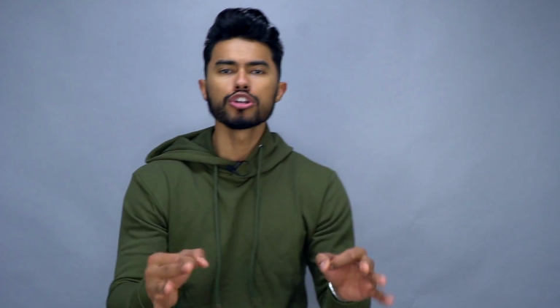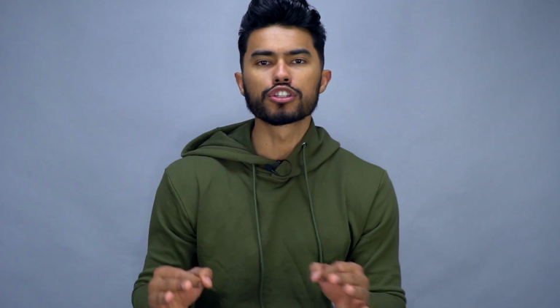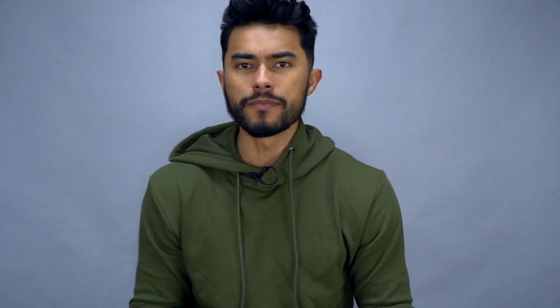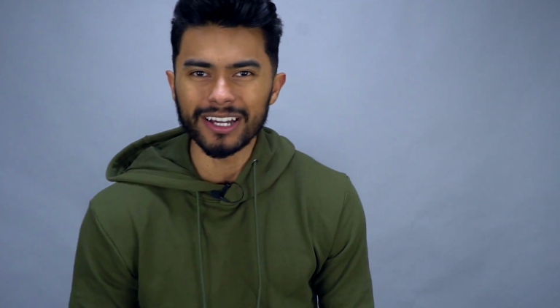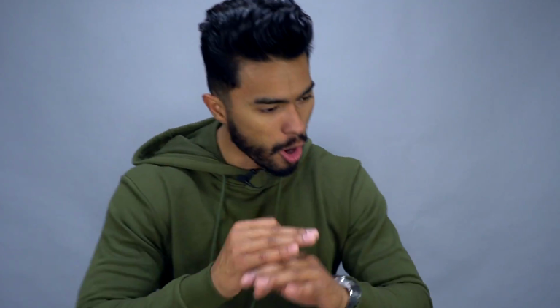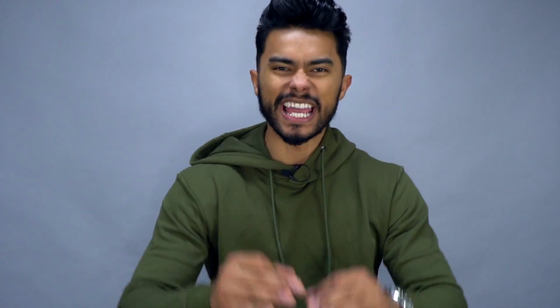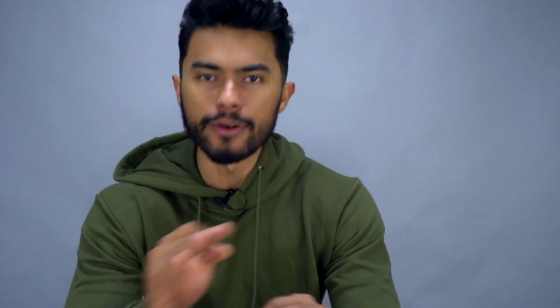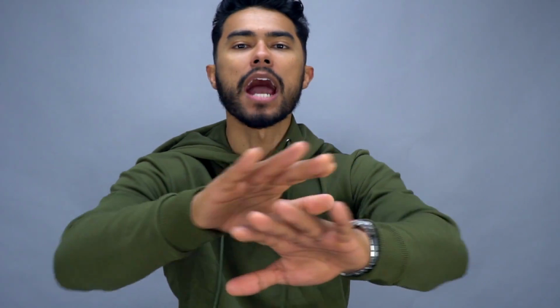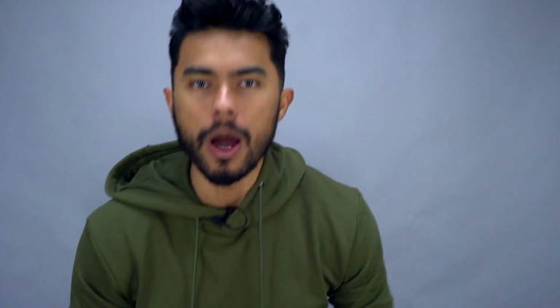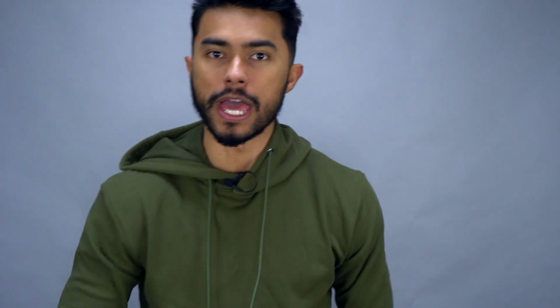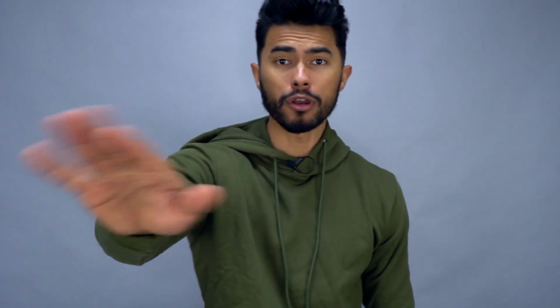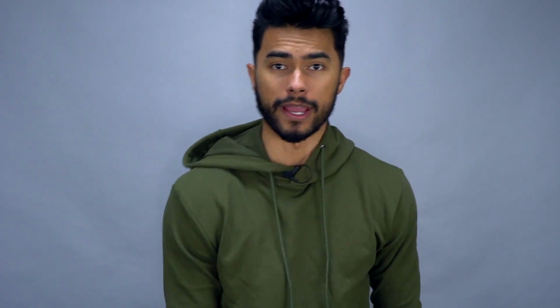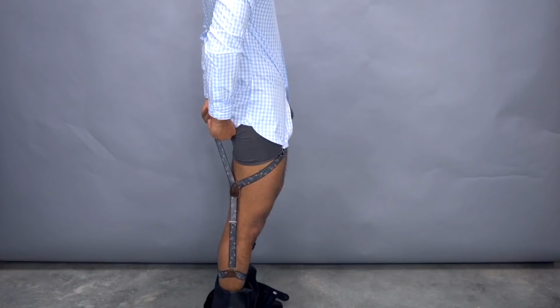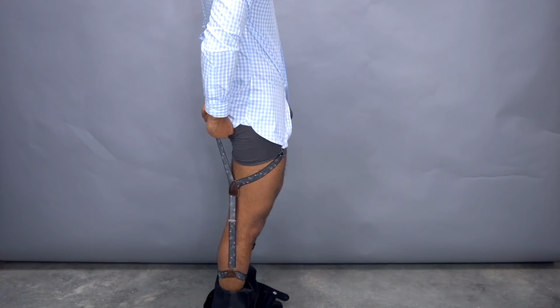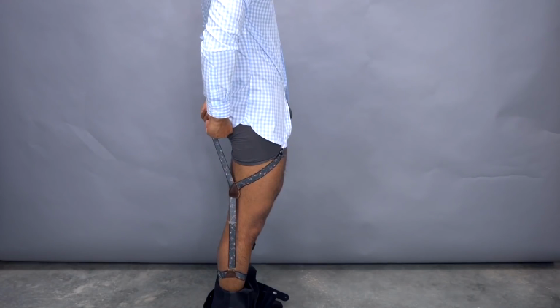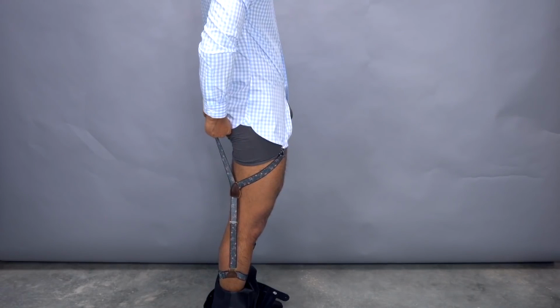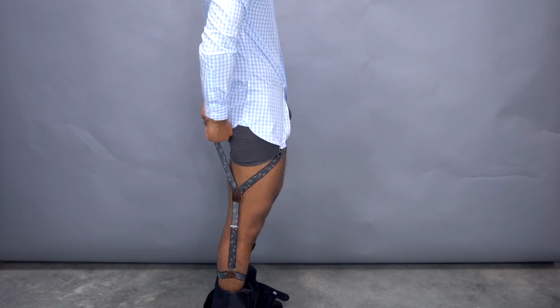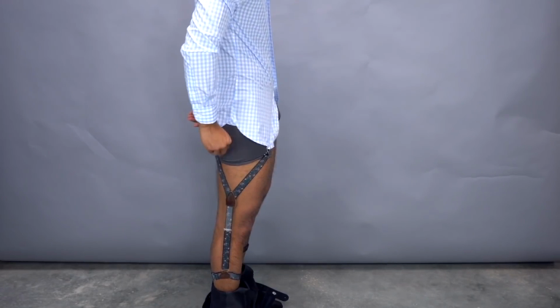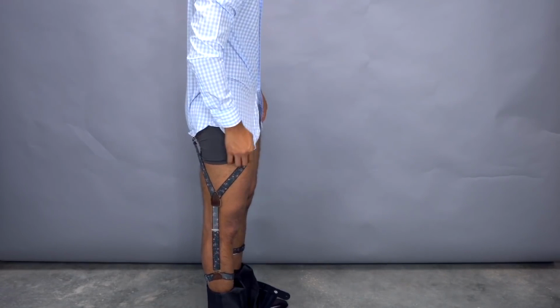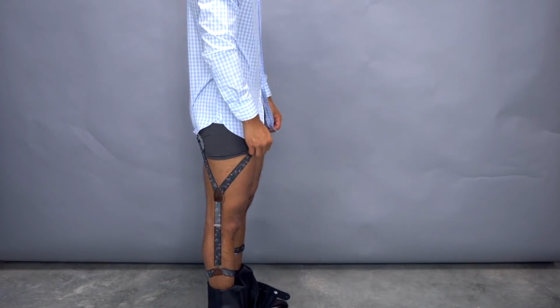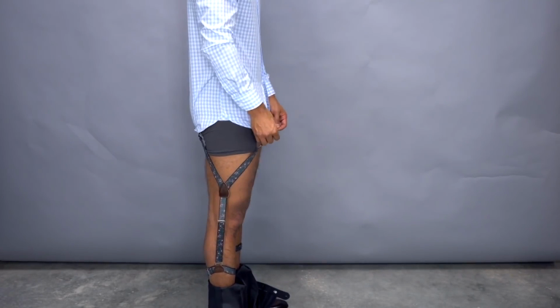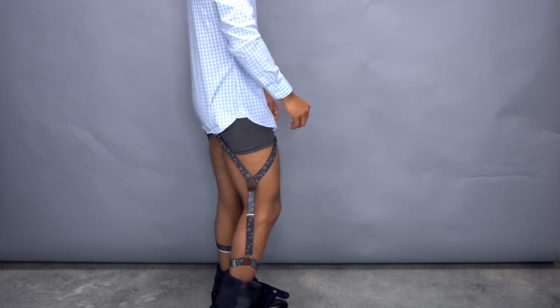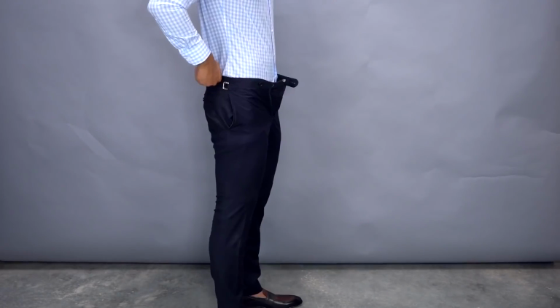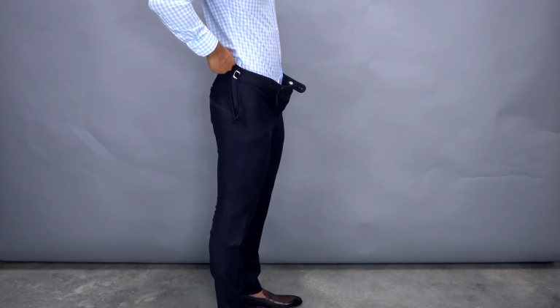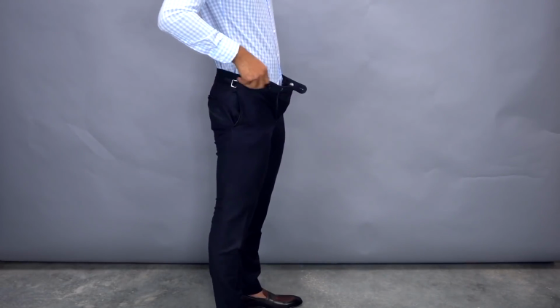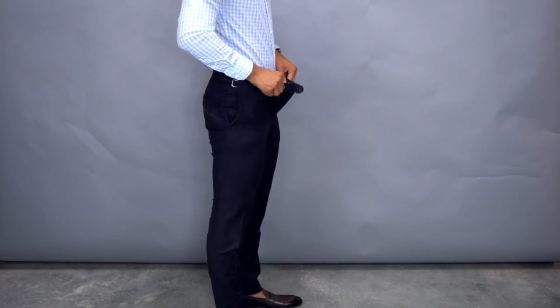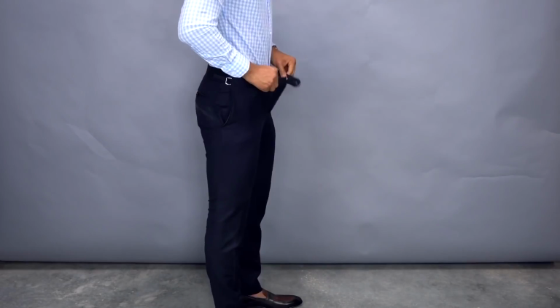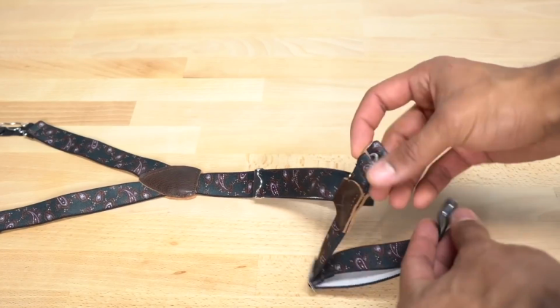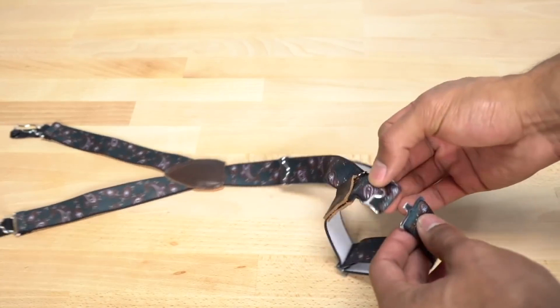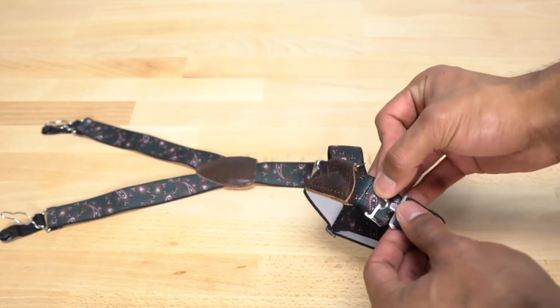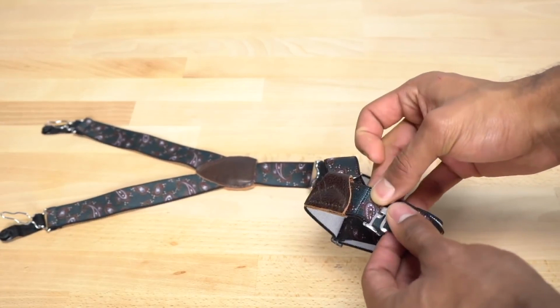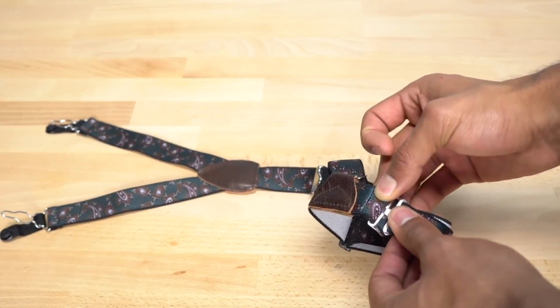Because with this tool, your shirt's going to remain tucked in all day. Guaranteed — I promise you that, or your money back. And since everything is made in the USA with super high quality materials, I've been using the same shirt garters for two years plus now, and they're still going strong.